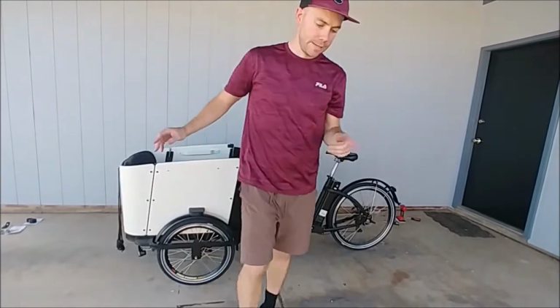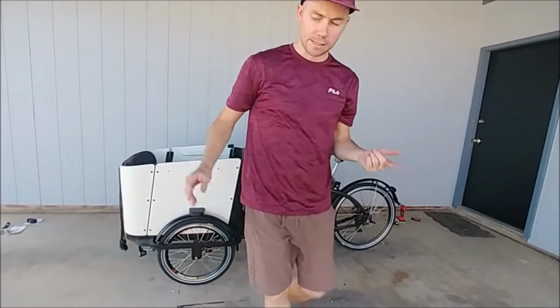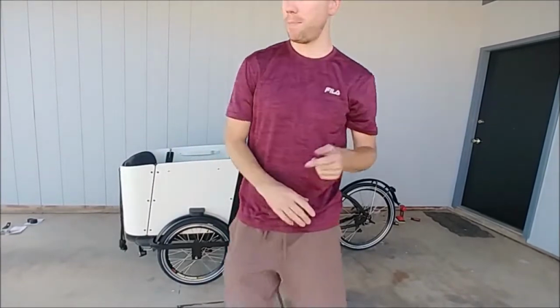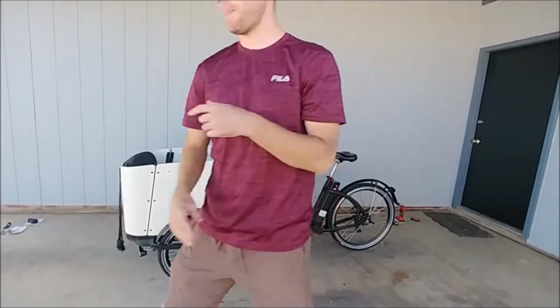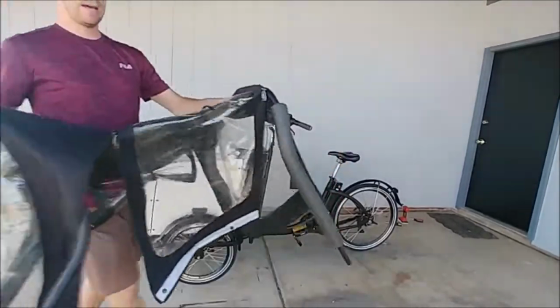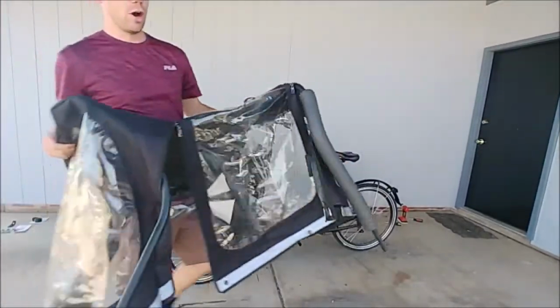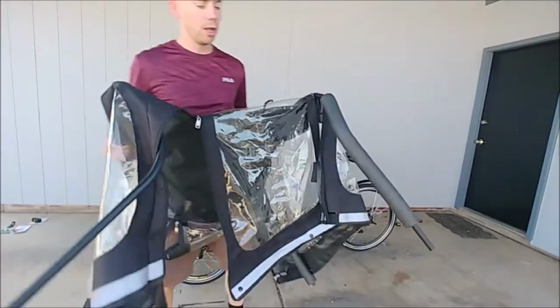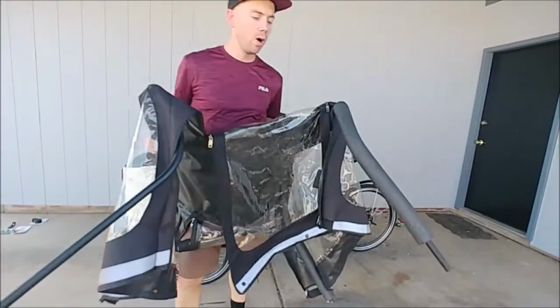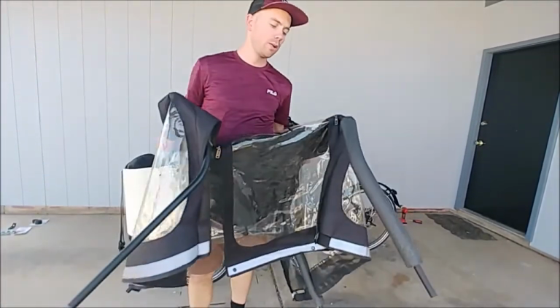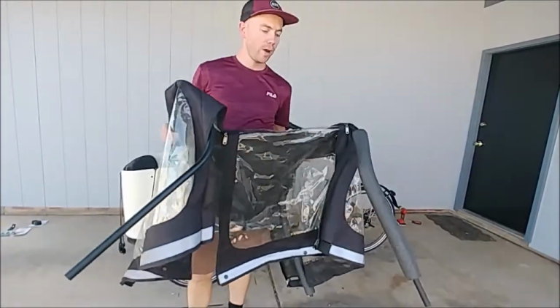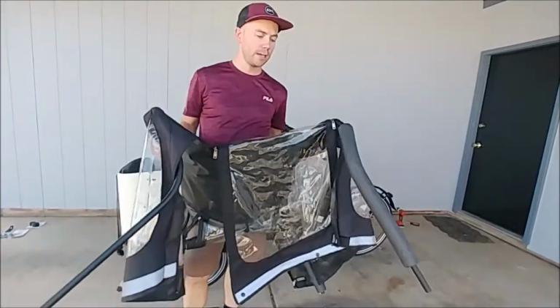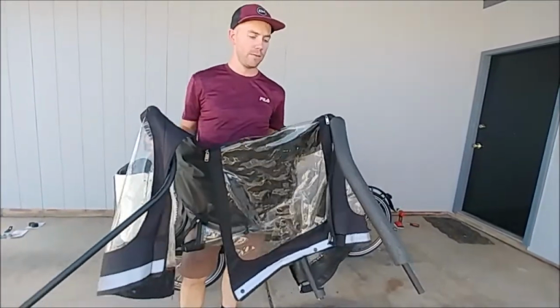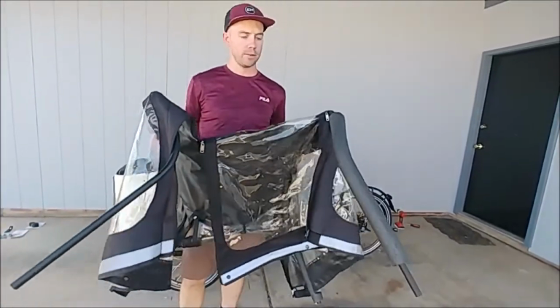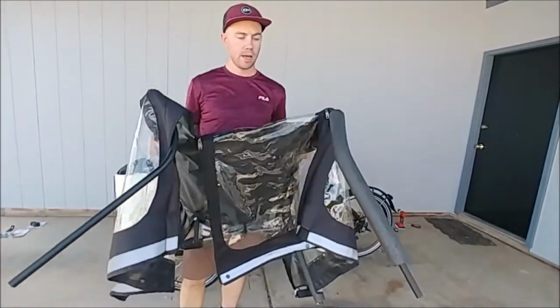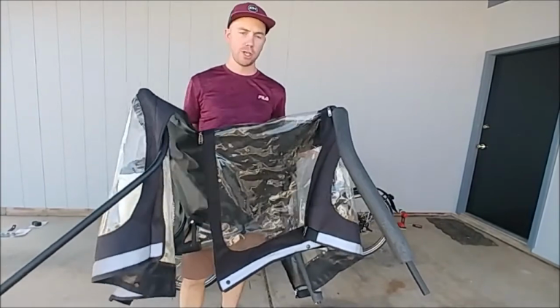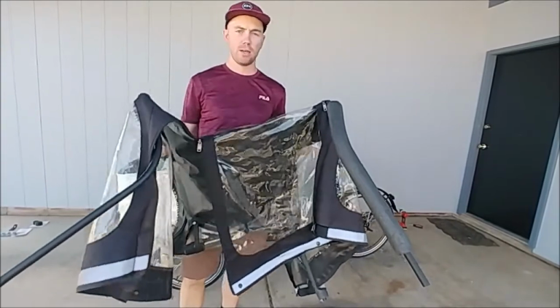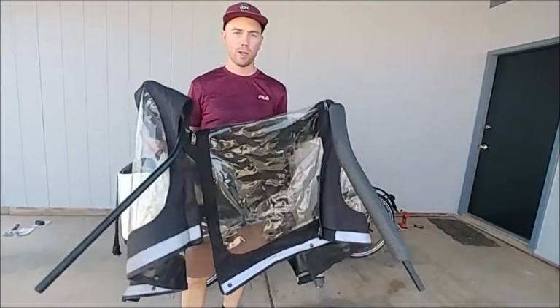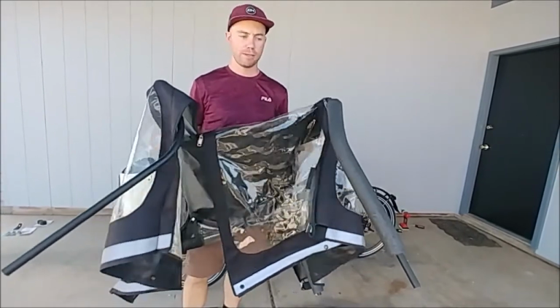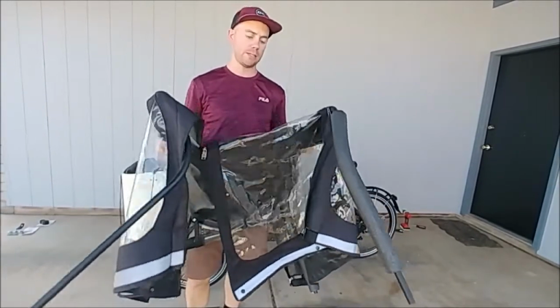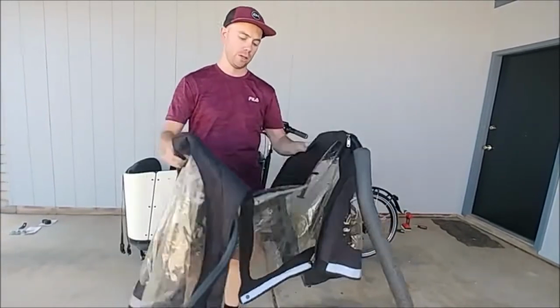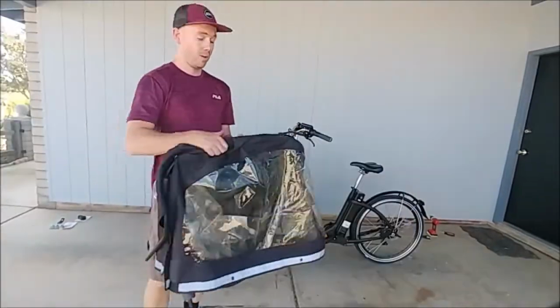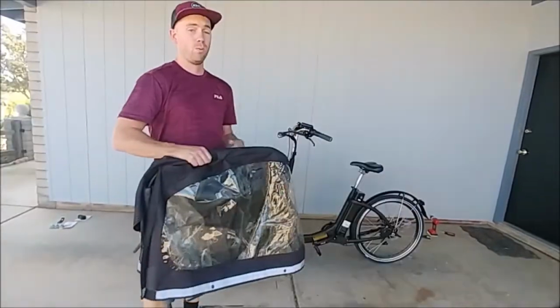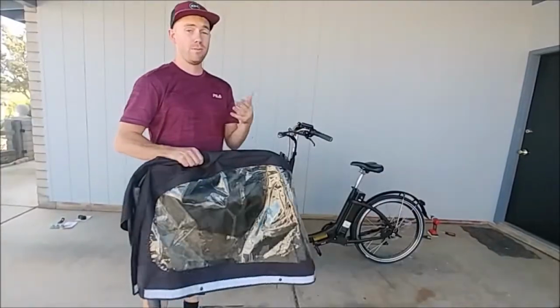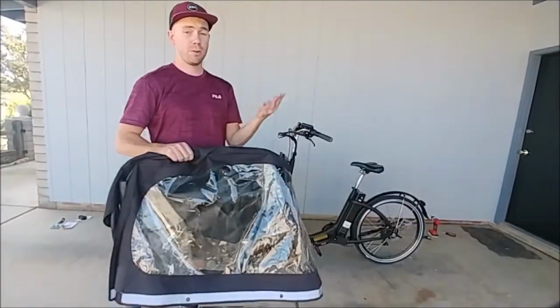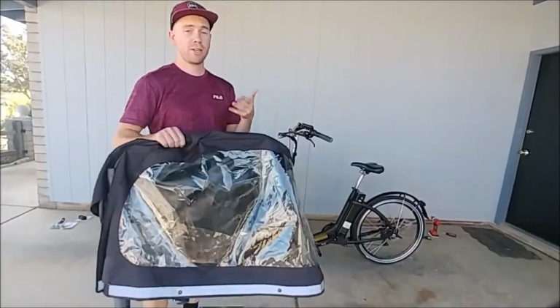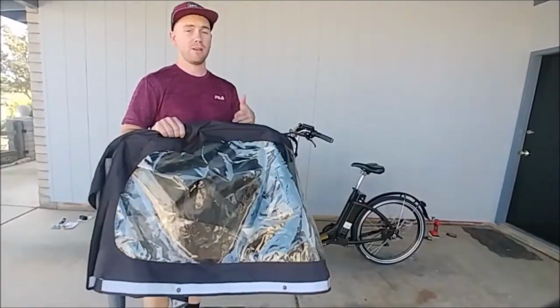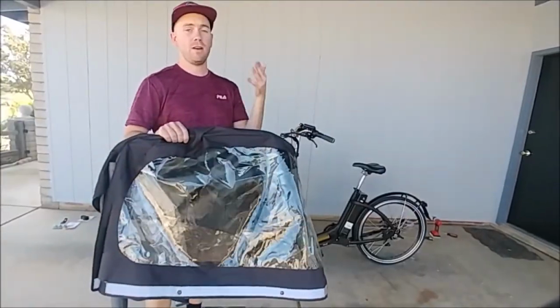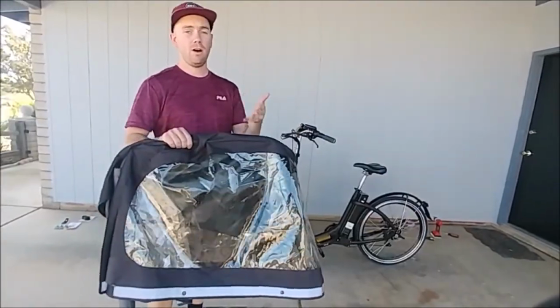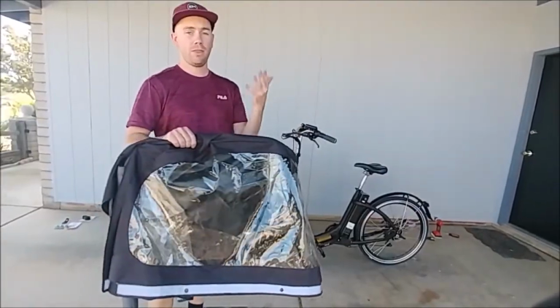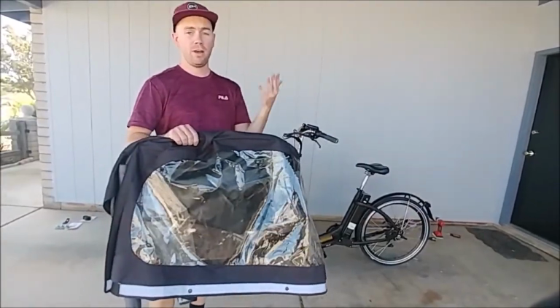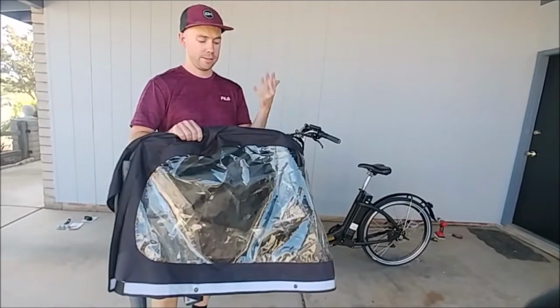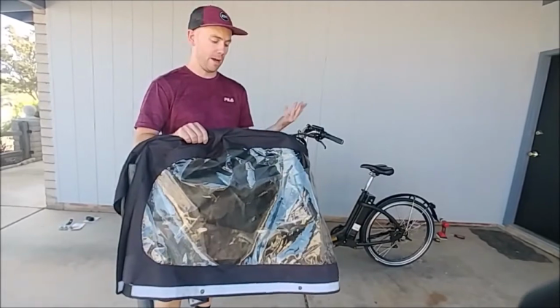Next up, it's kind of your all-in-one rain cover, sunshade, and wind protector. We pretty much keep this on all the time.